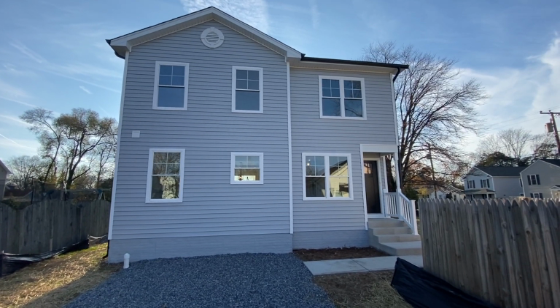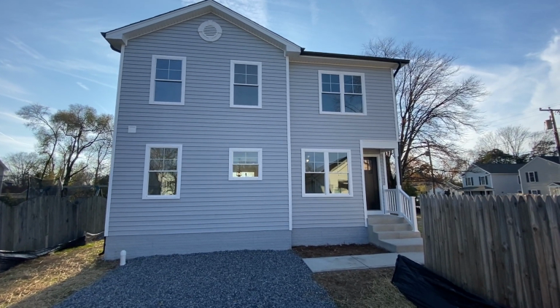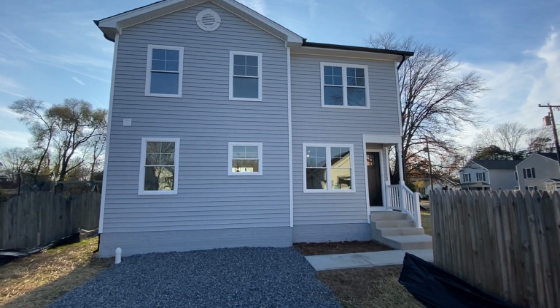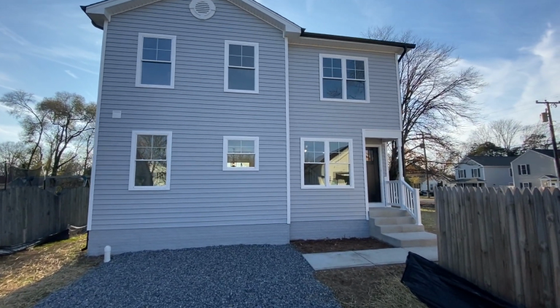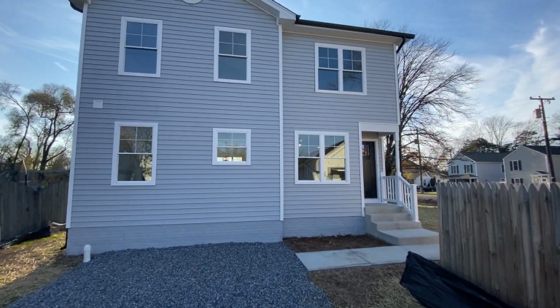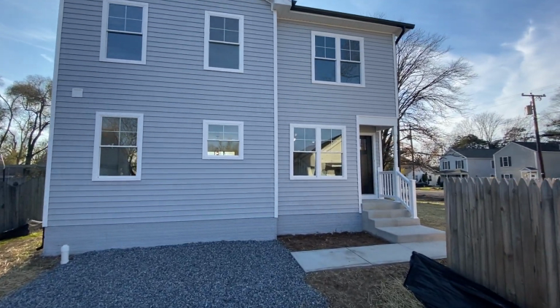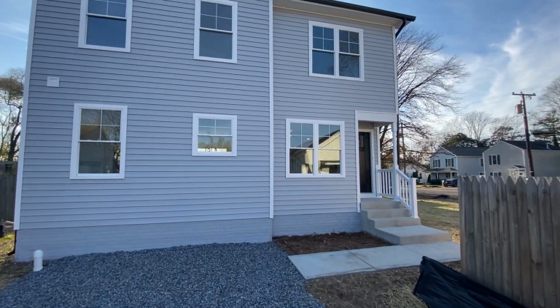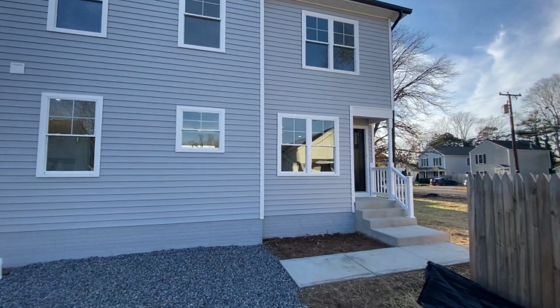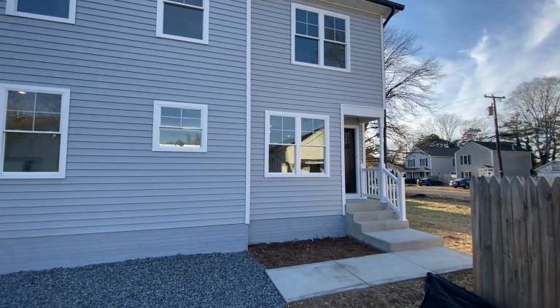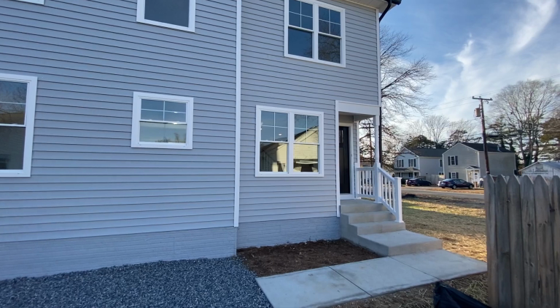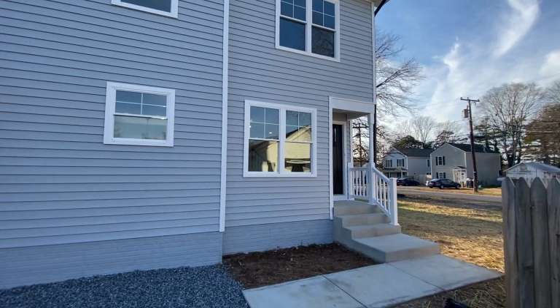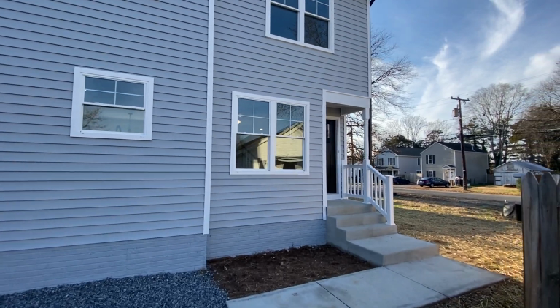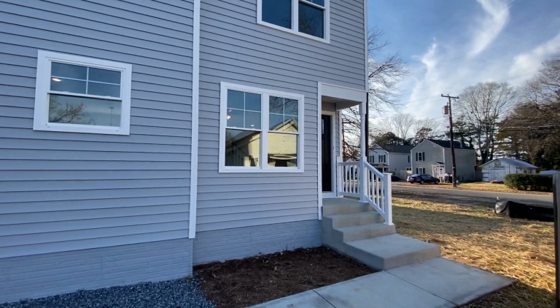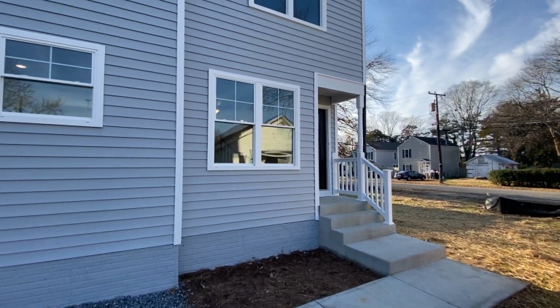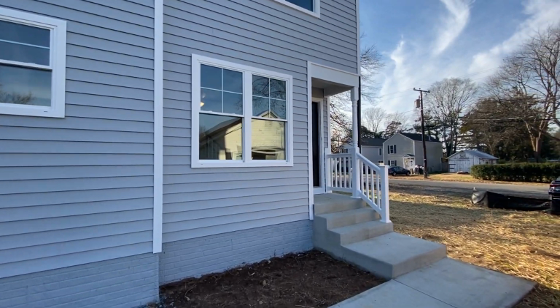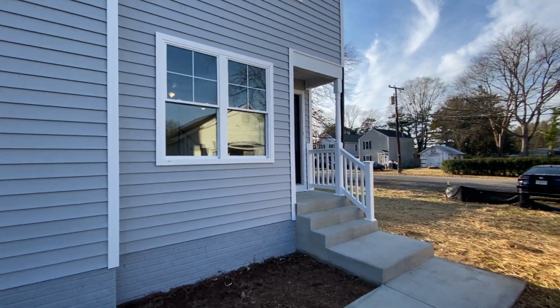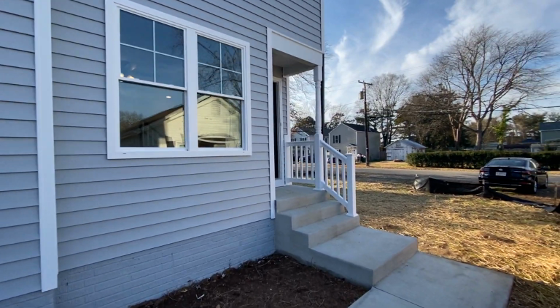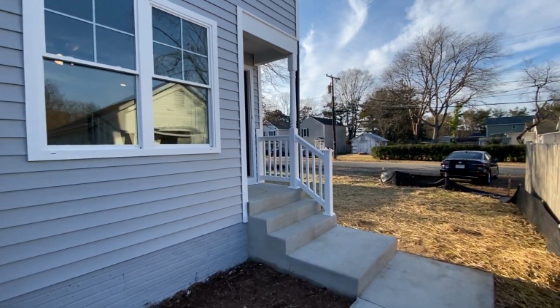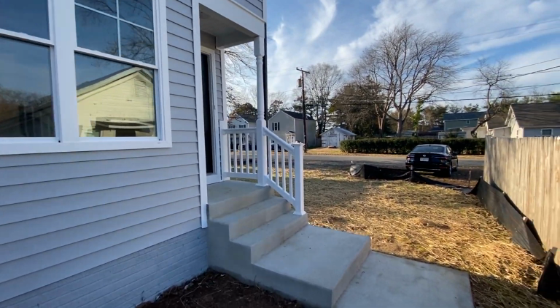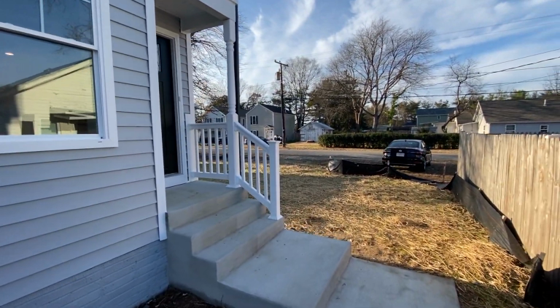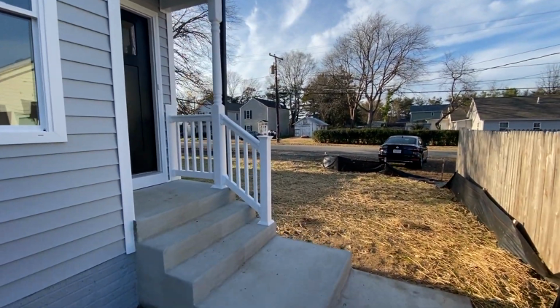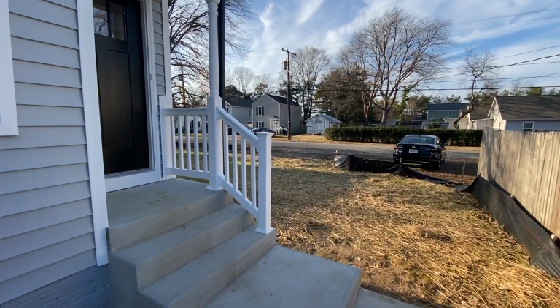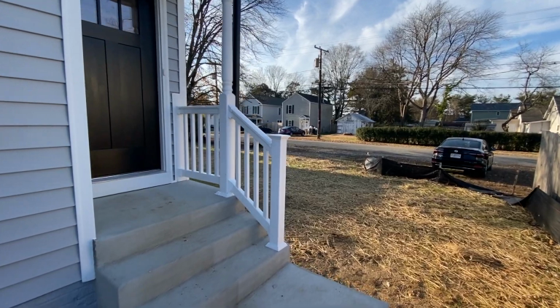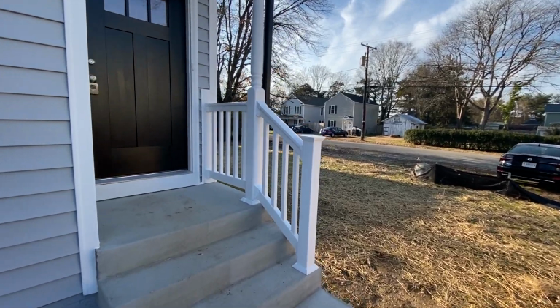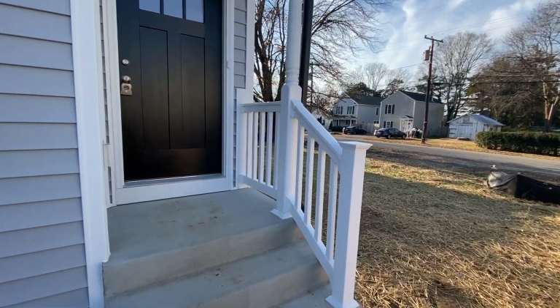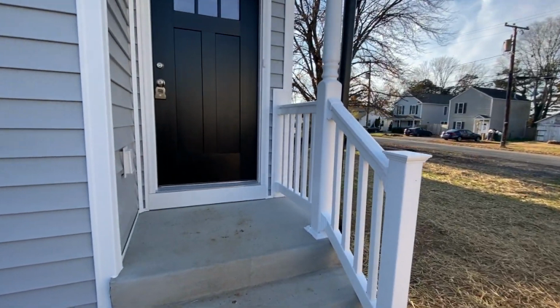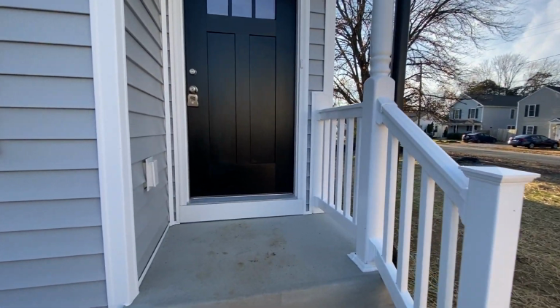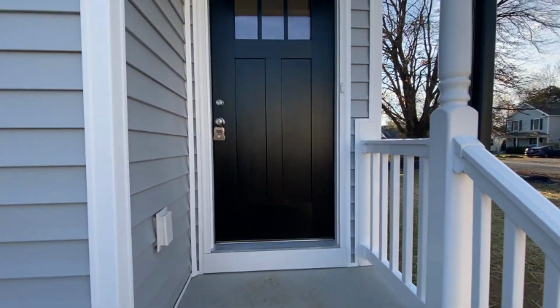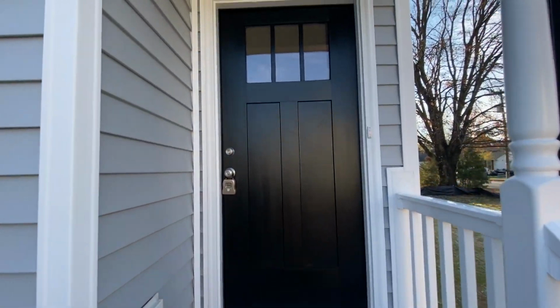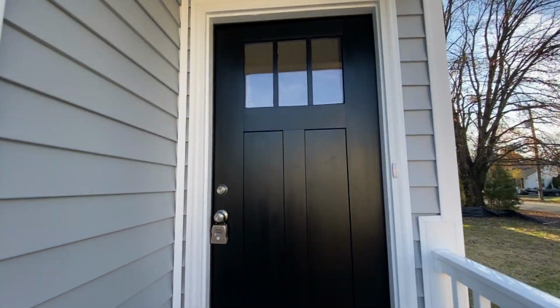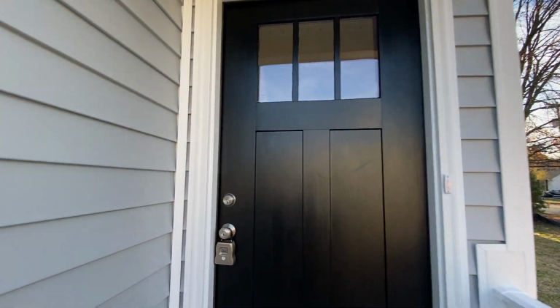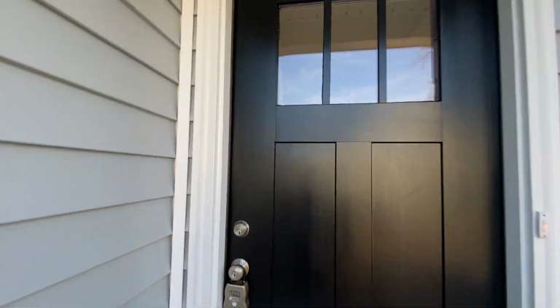Welcome to 316 3rd Street in Fredericksburg, Virginia. This is a two-bedroom, one-and-a-half-bath, two-story home, new-built. Rental is handled through MacDoc Property Management.